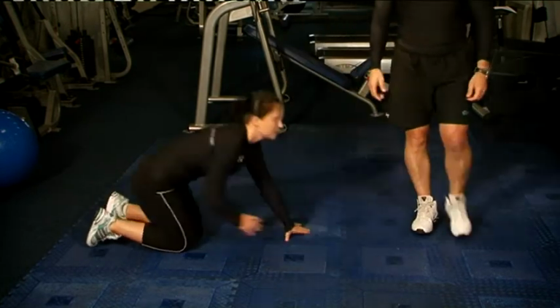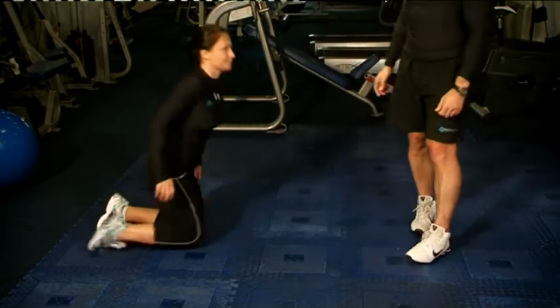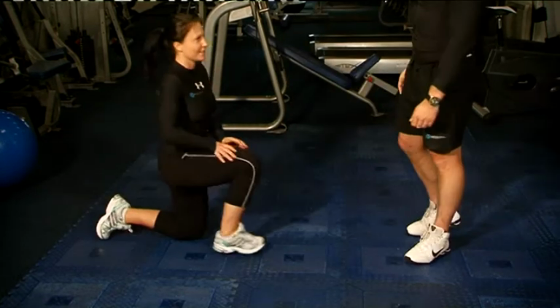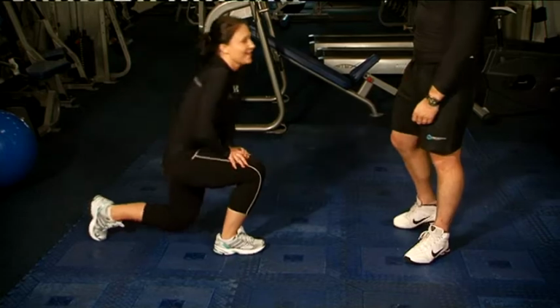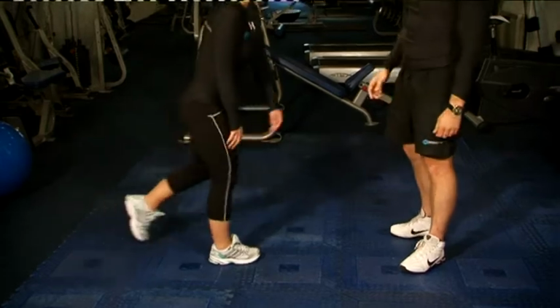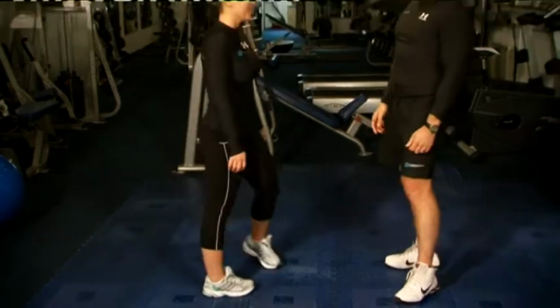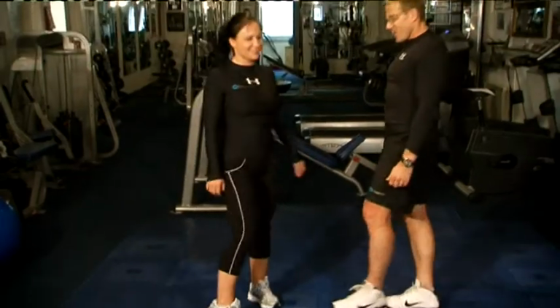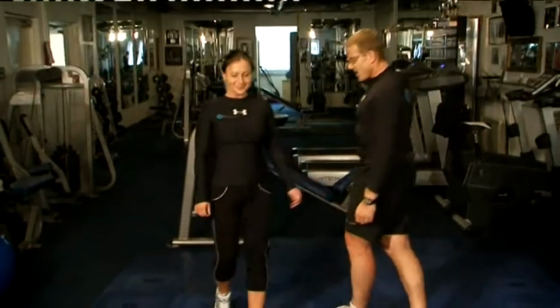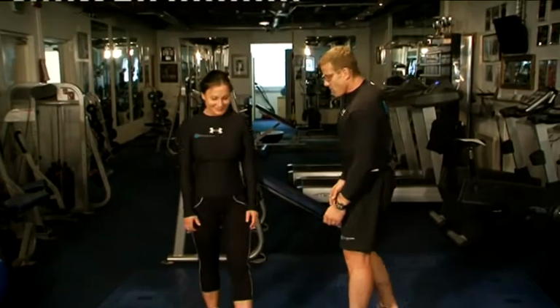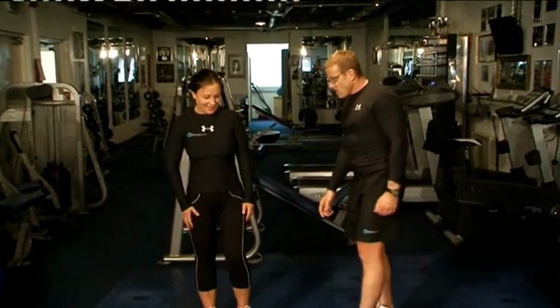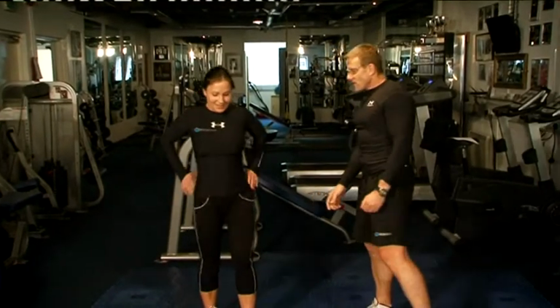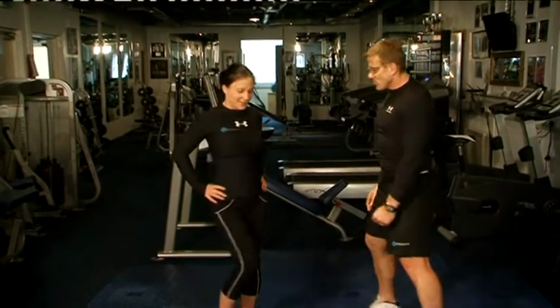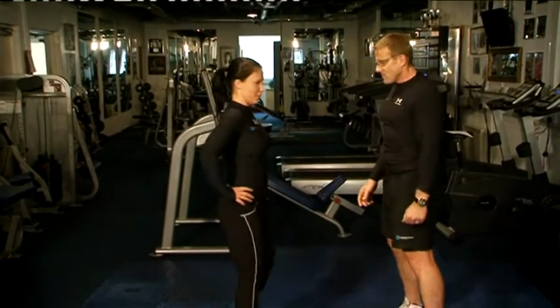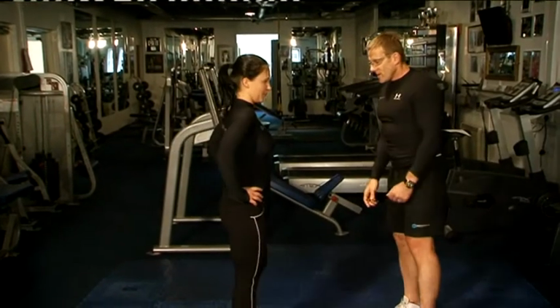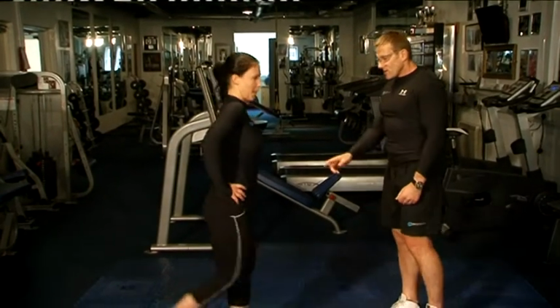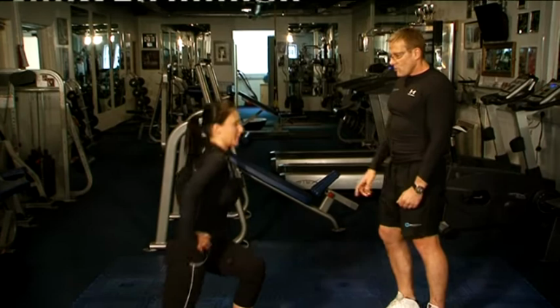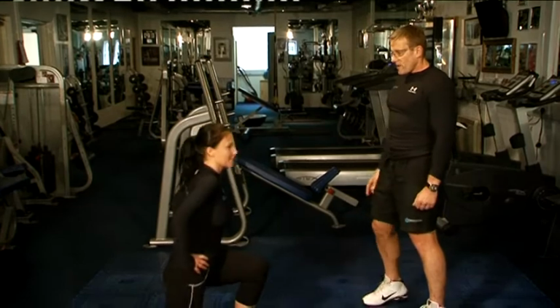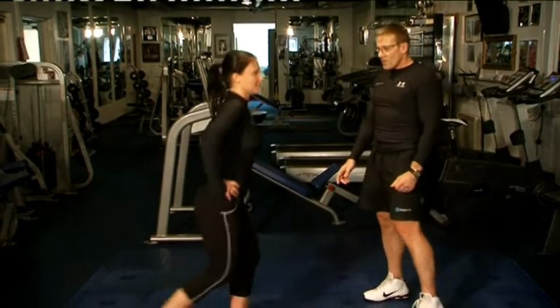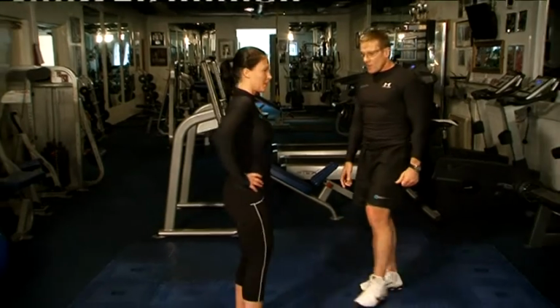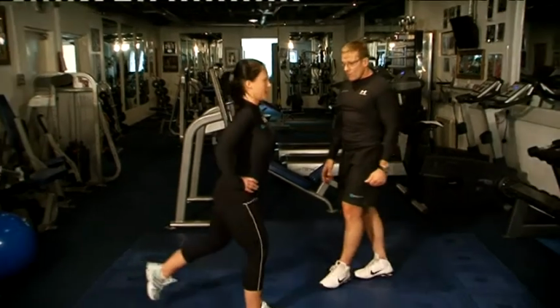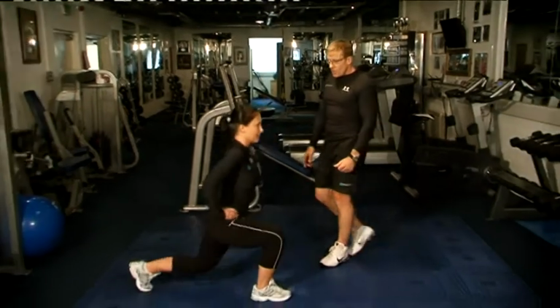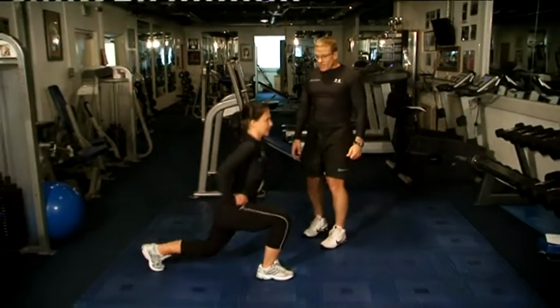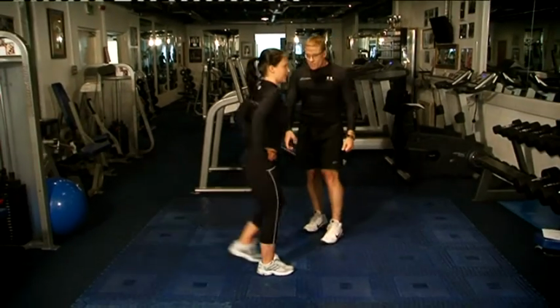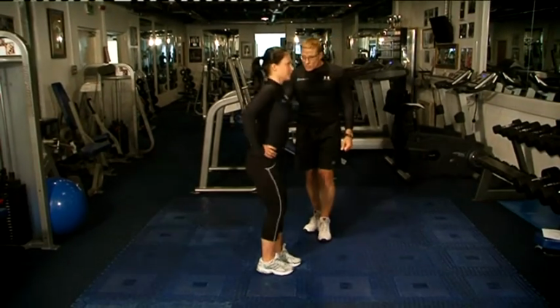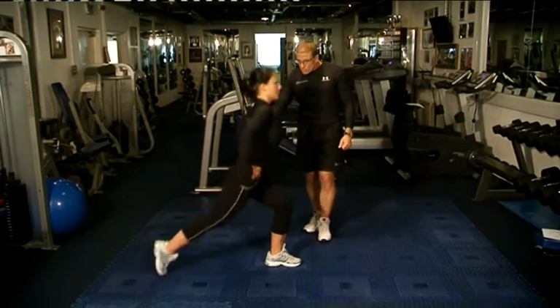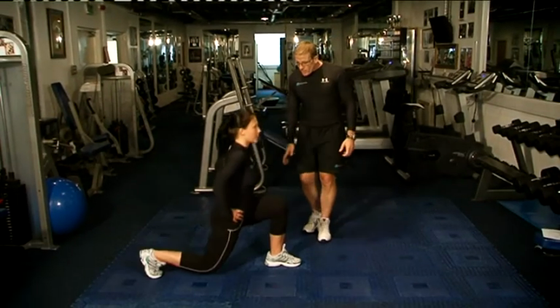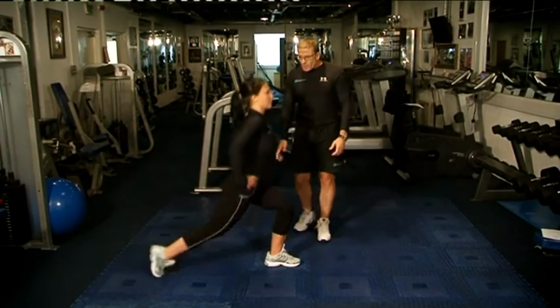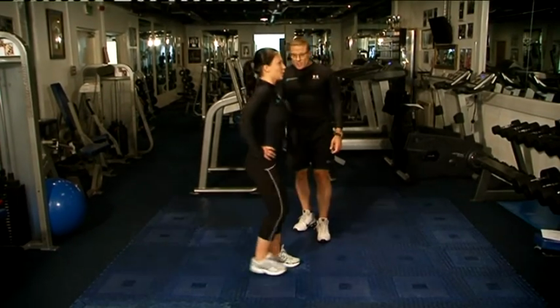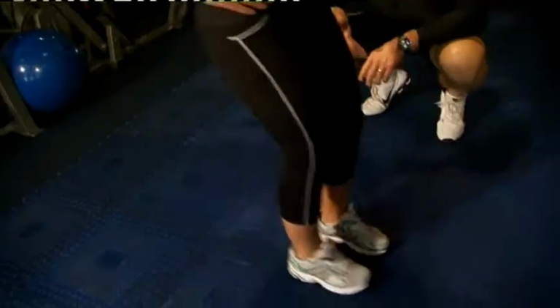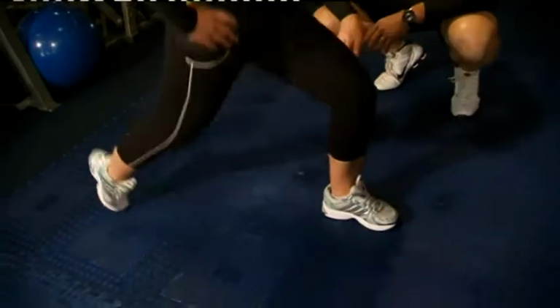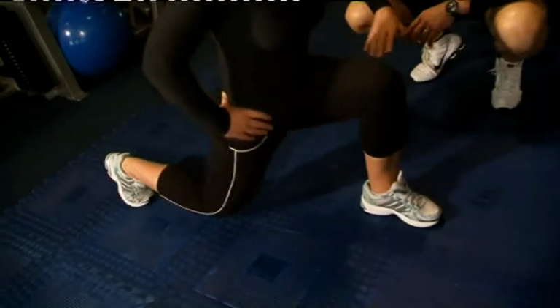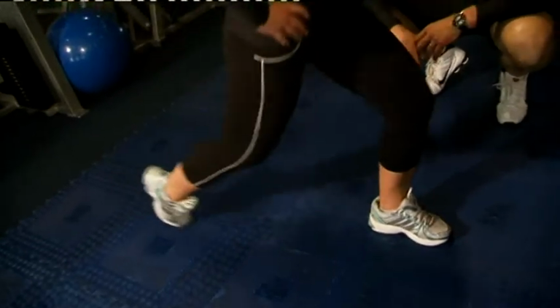You ready to put them all together? Let's go — reverse lunges, right down. All the way back, longer stride. You feel that in the glutes?